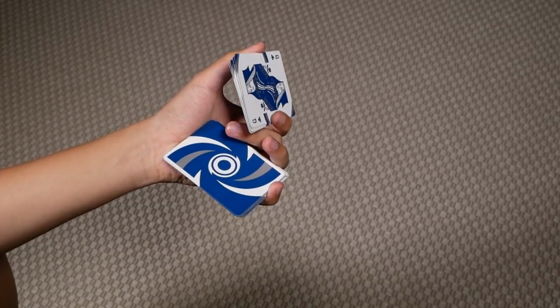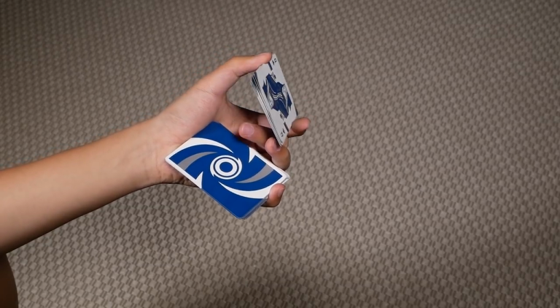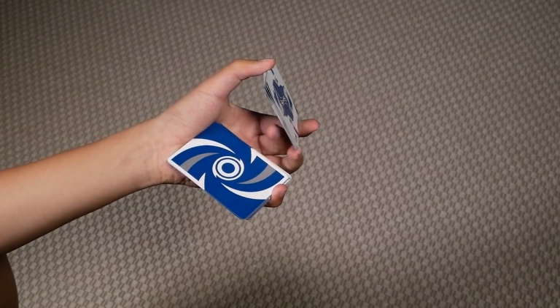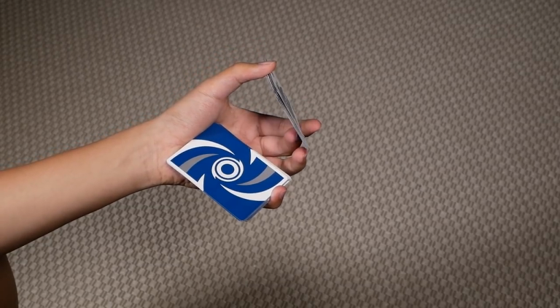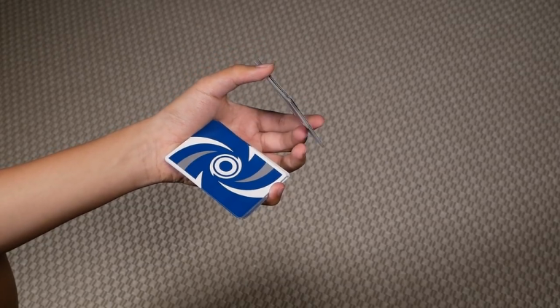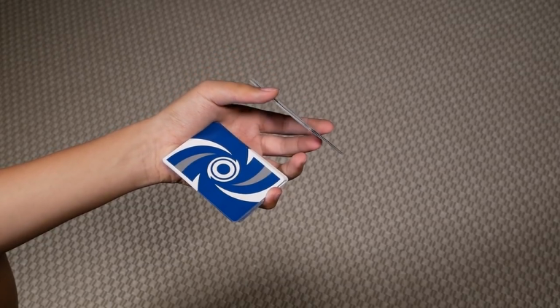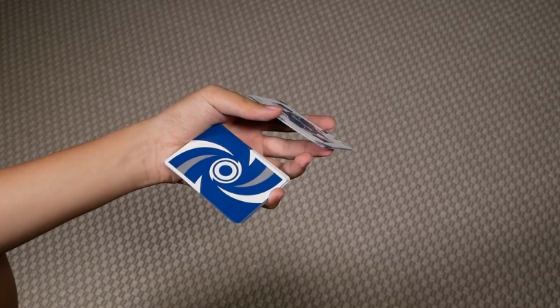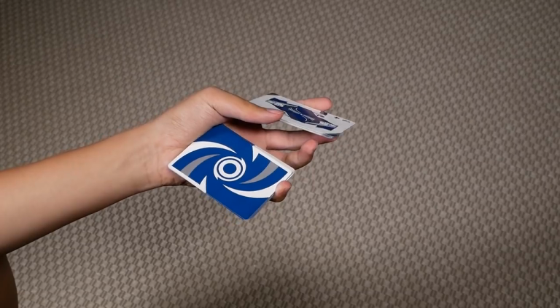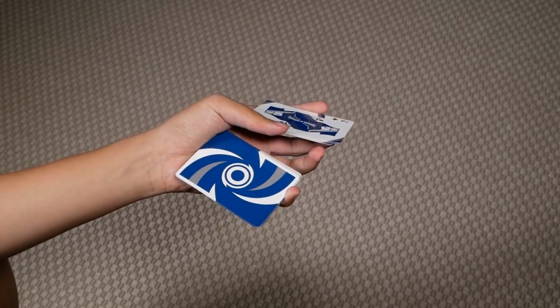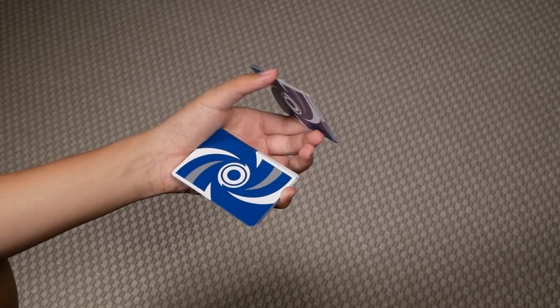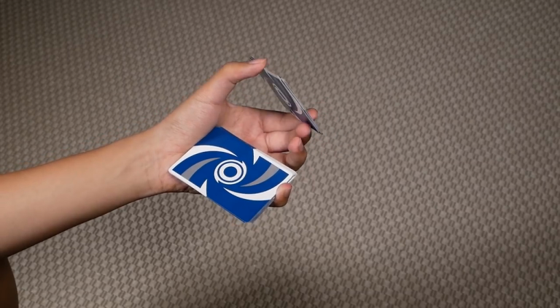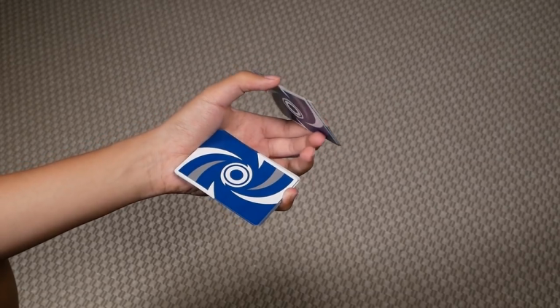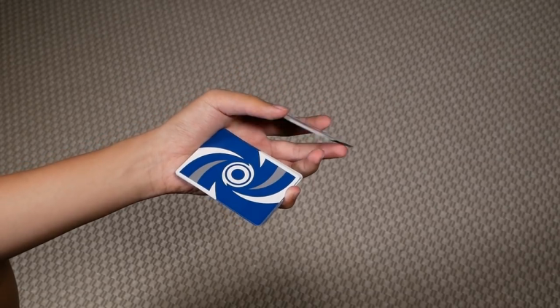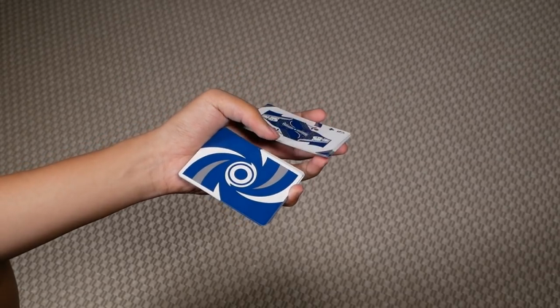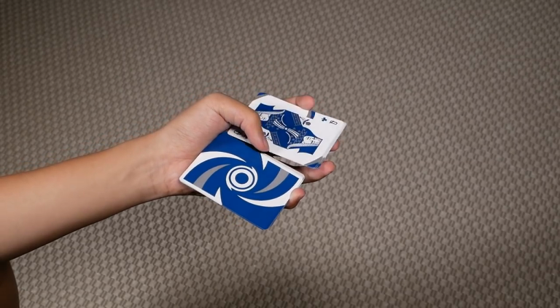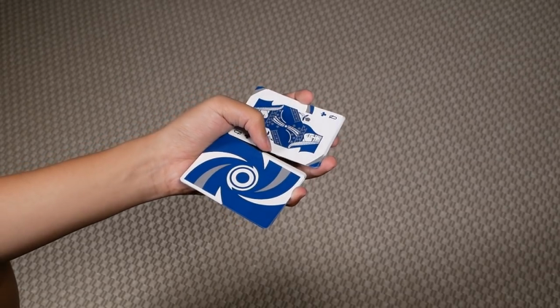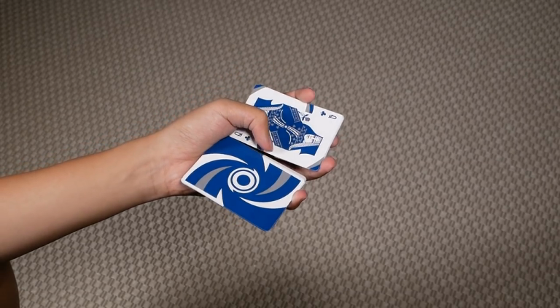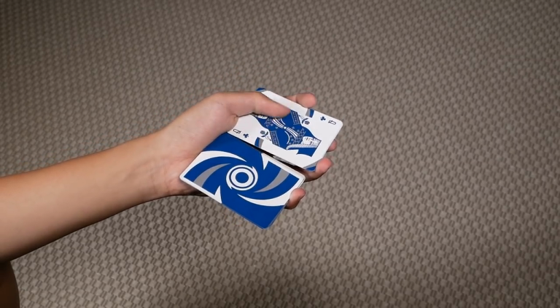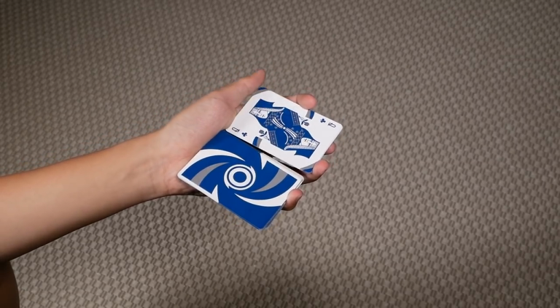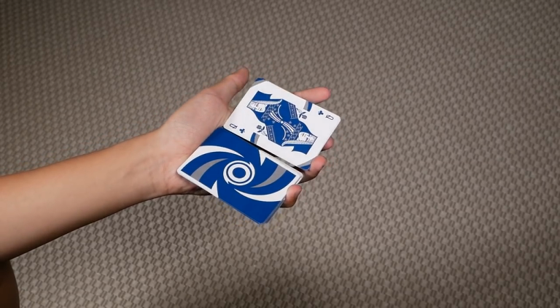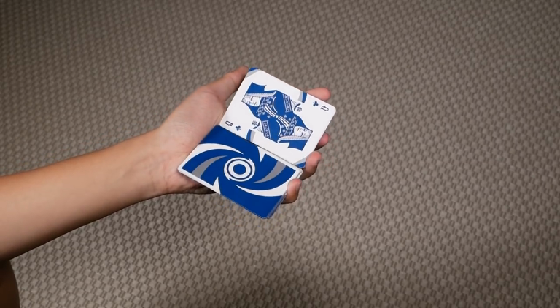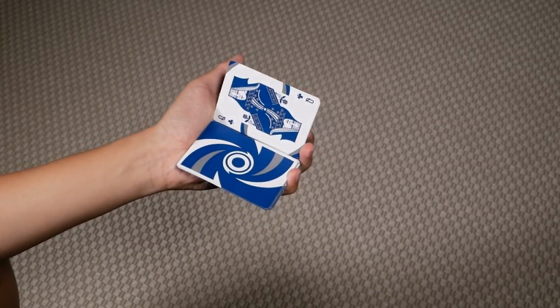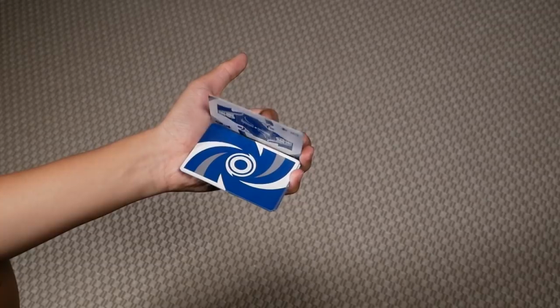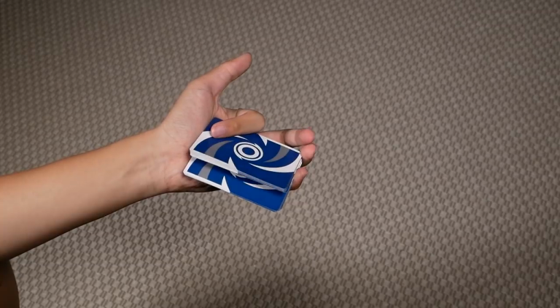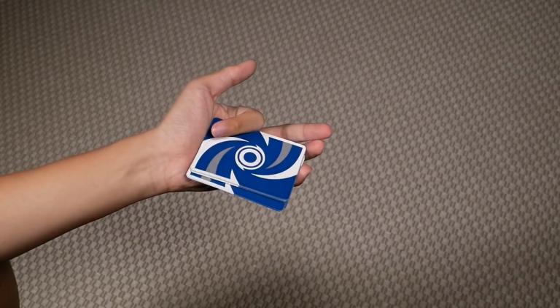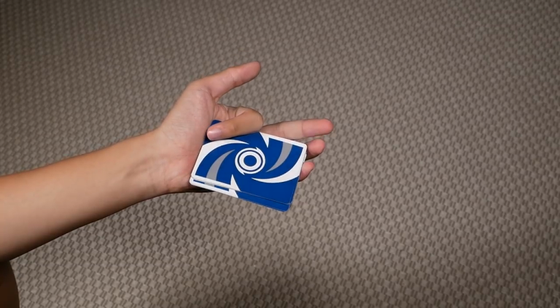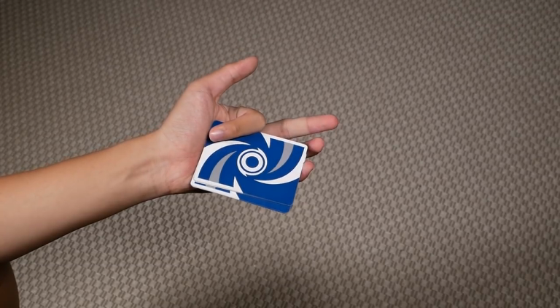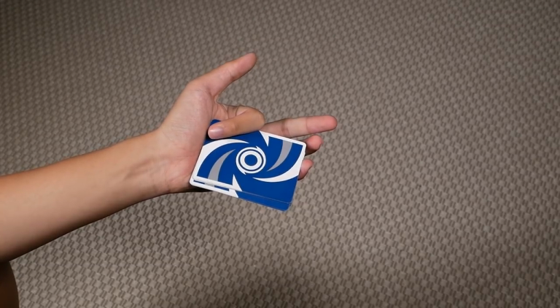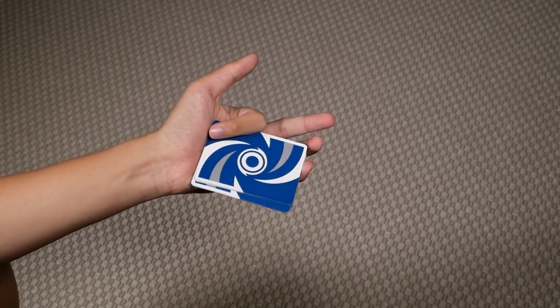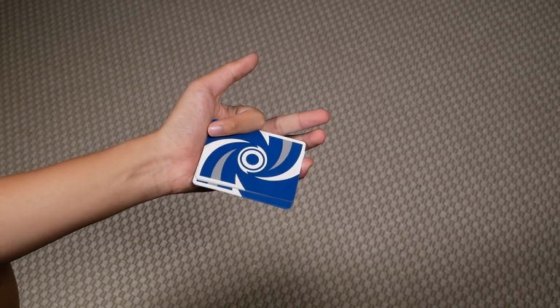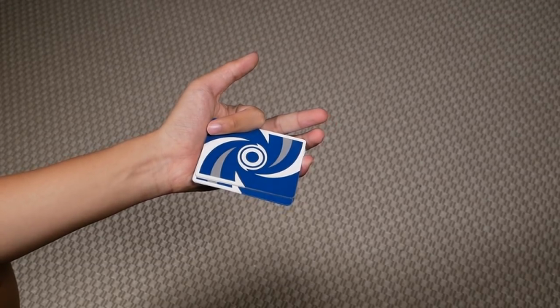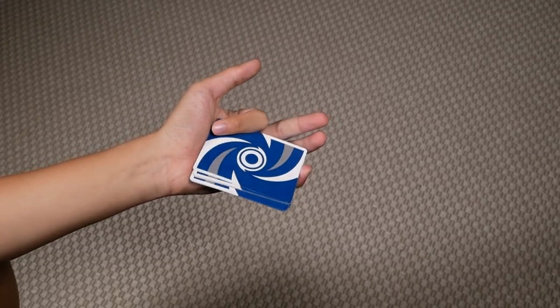For the last packet, you just have to do the regular cut: press down with your thumb, move your thumb away, and close with your index.